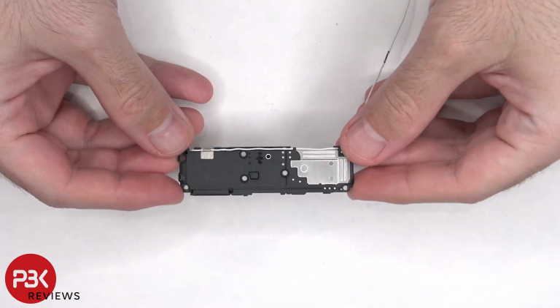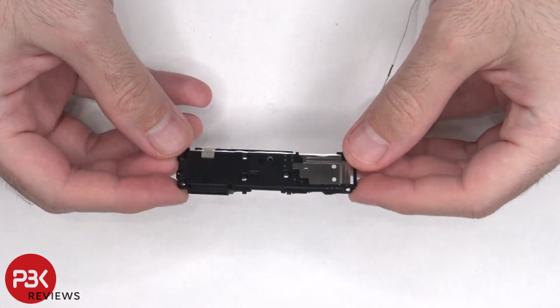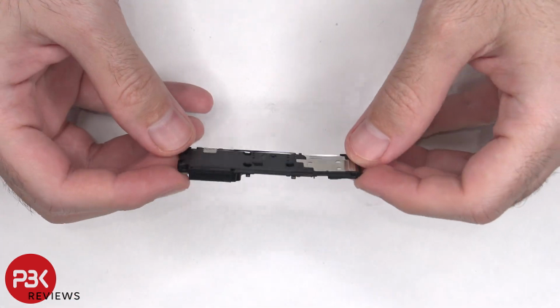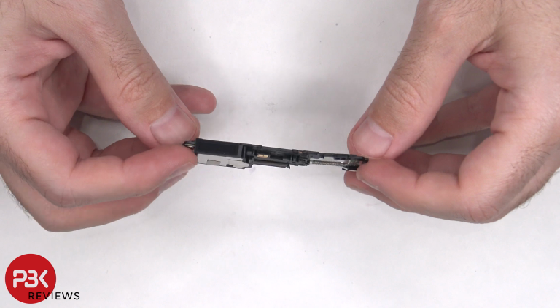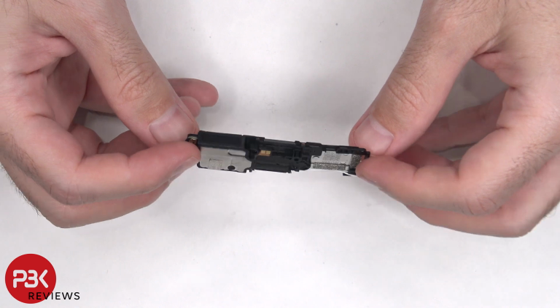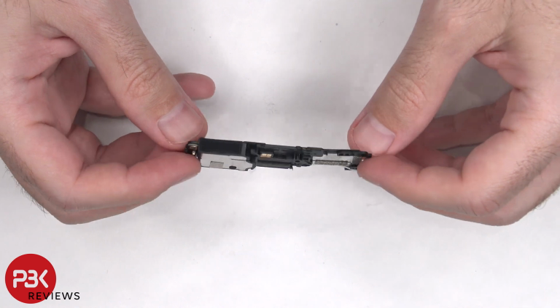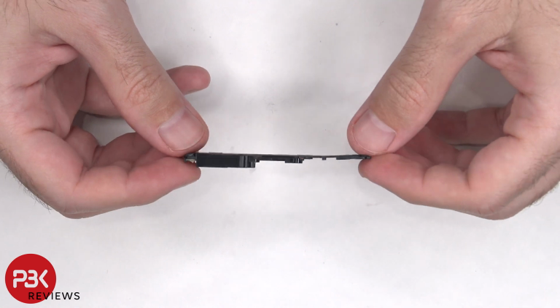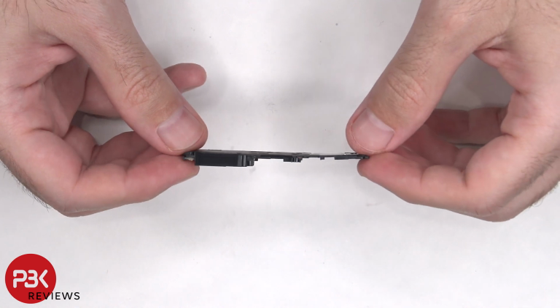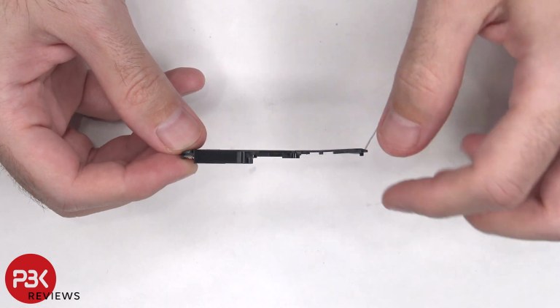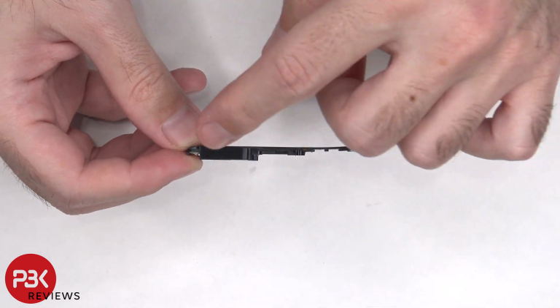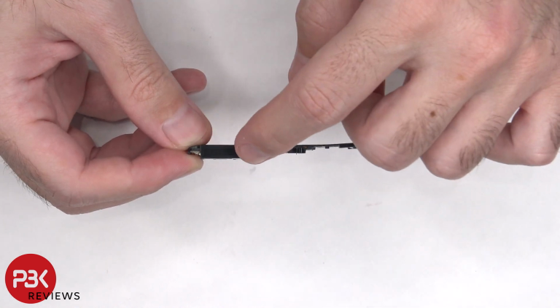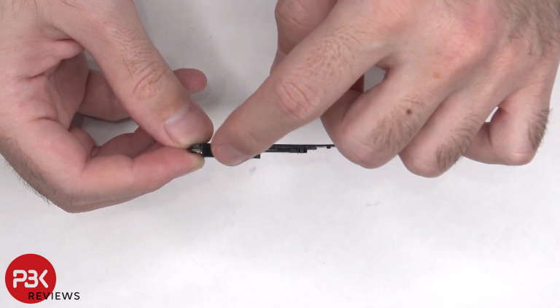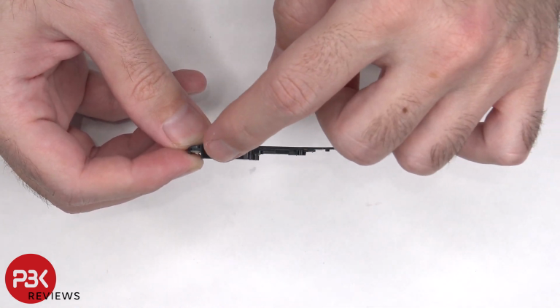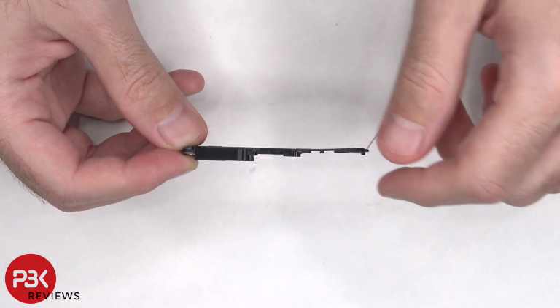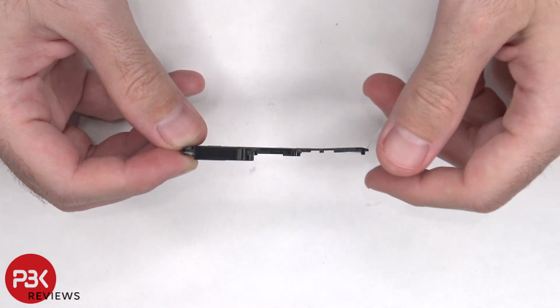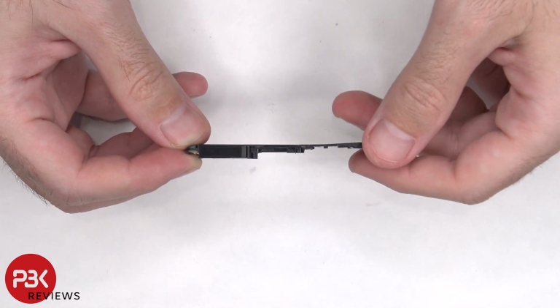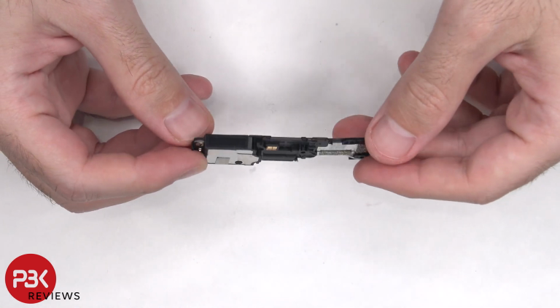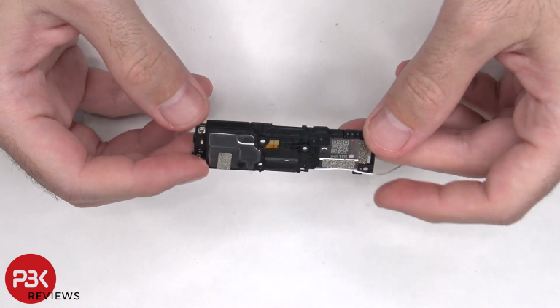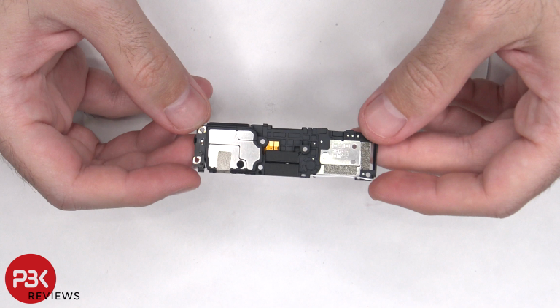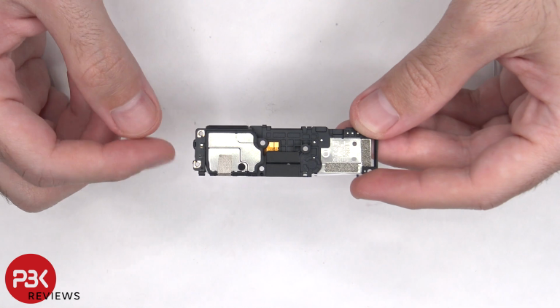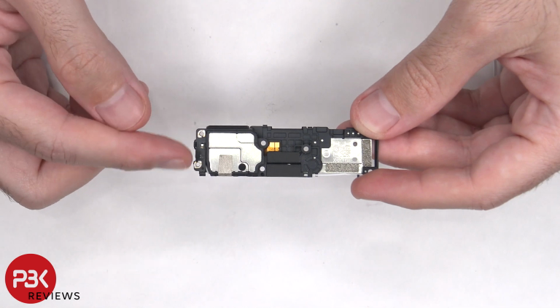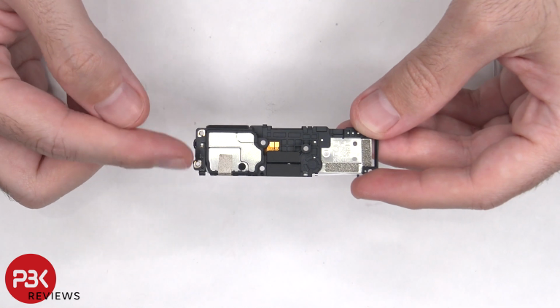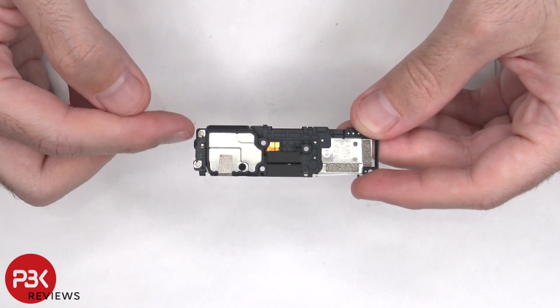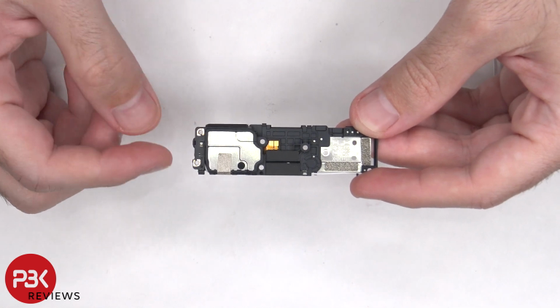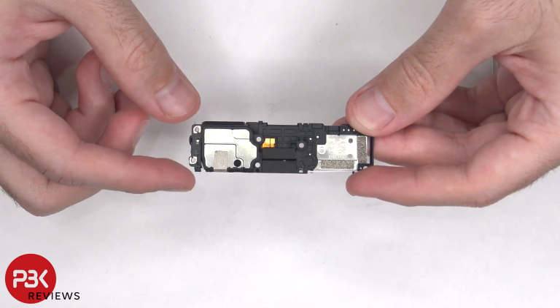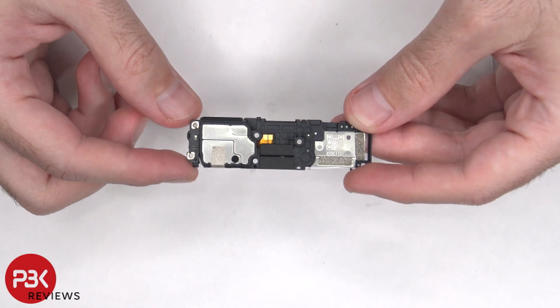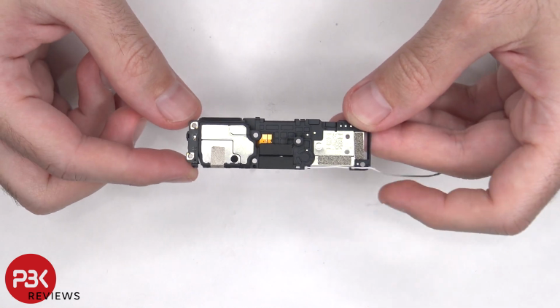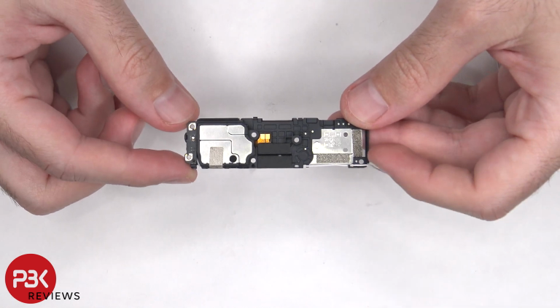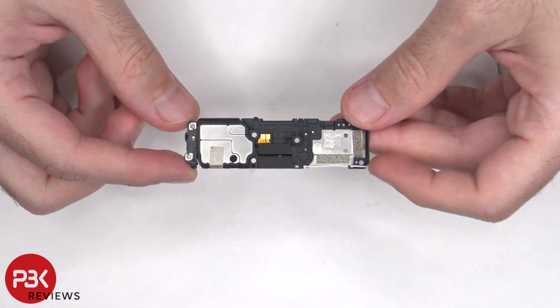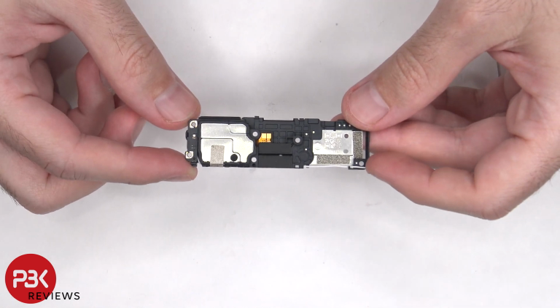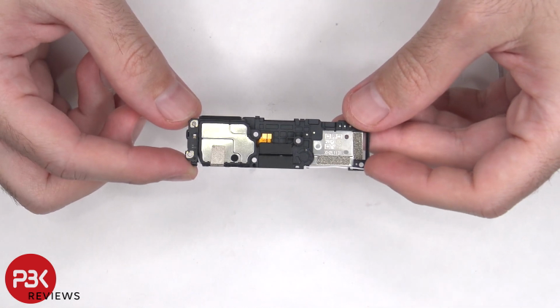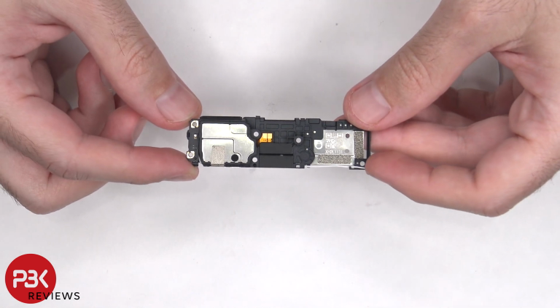Here's a better look at the speaker assembly. There's a rubber gasket and a mesh filter over the speaker opening. There's also a small antenna board that the white coaxial cable is connected to on the side of the speaker.